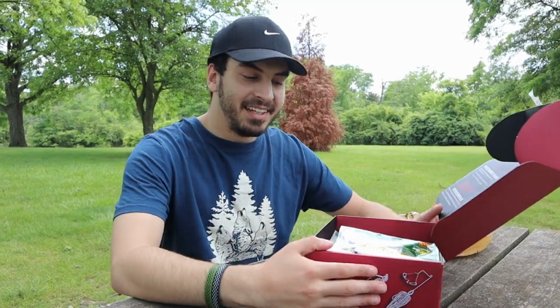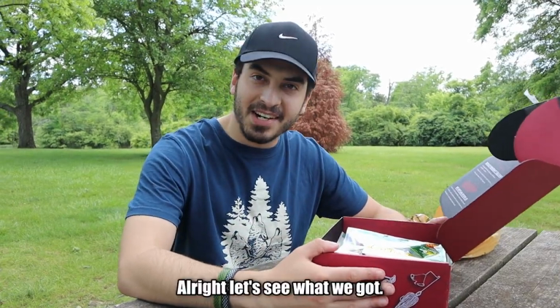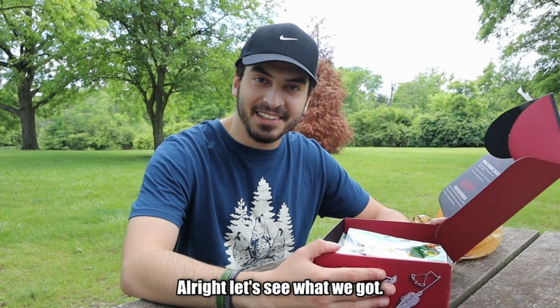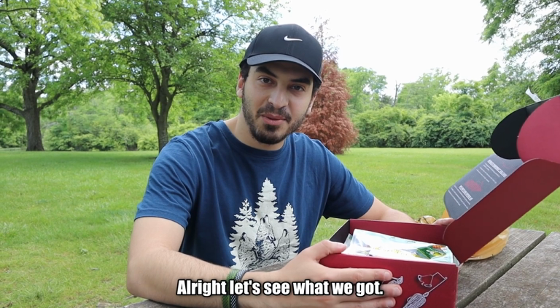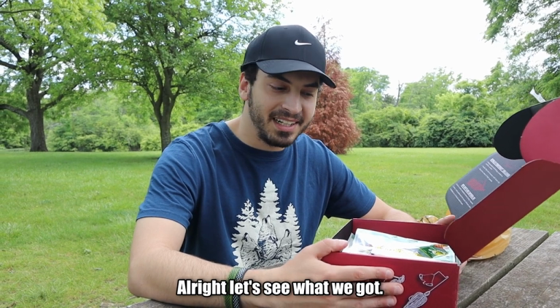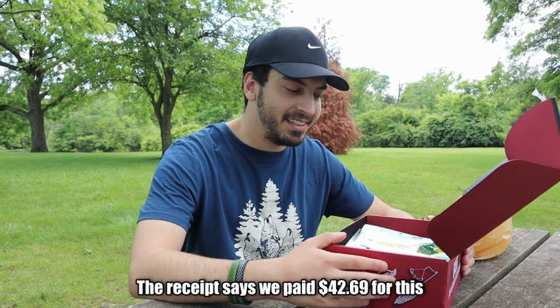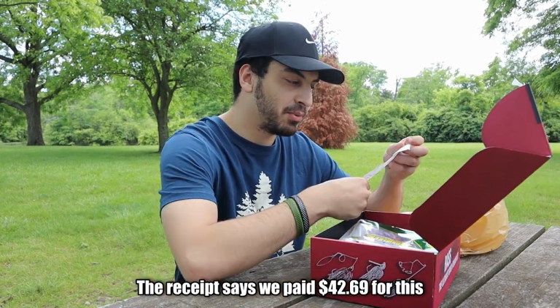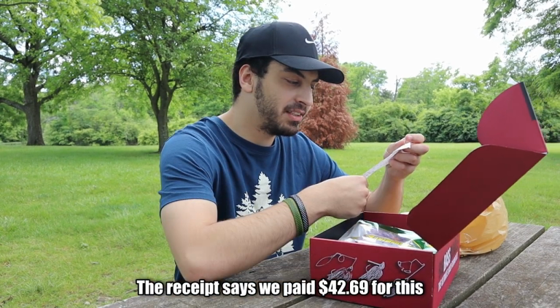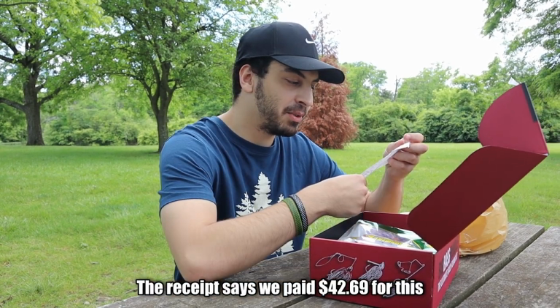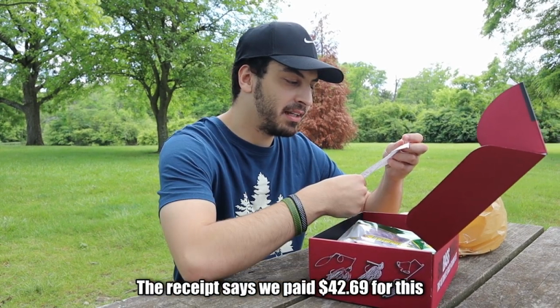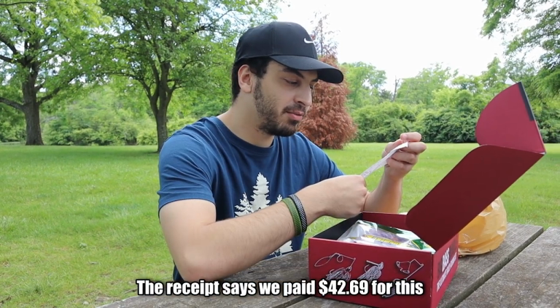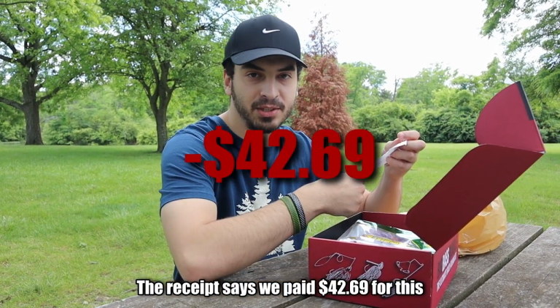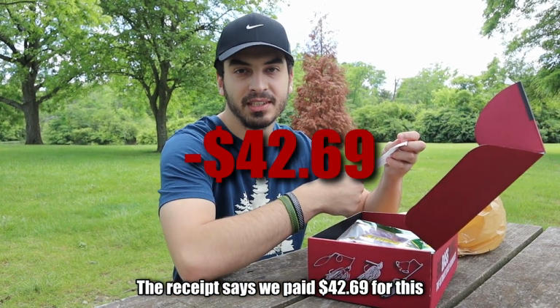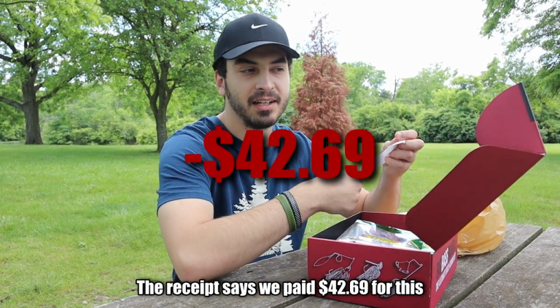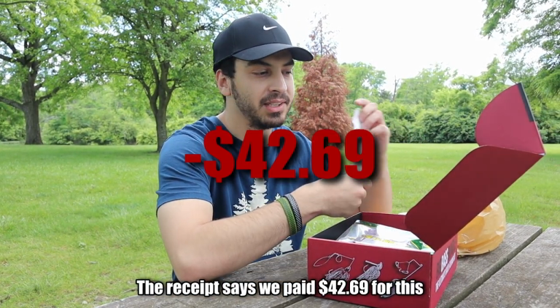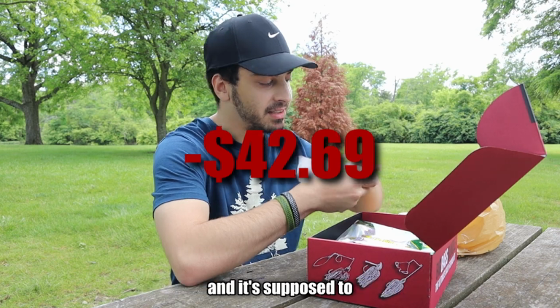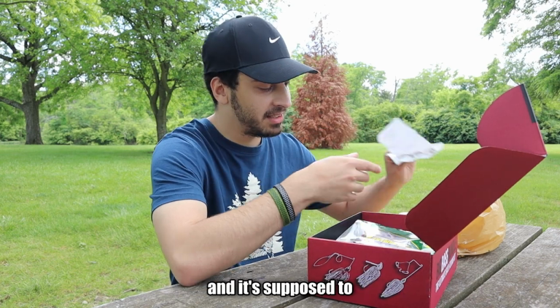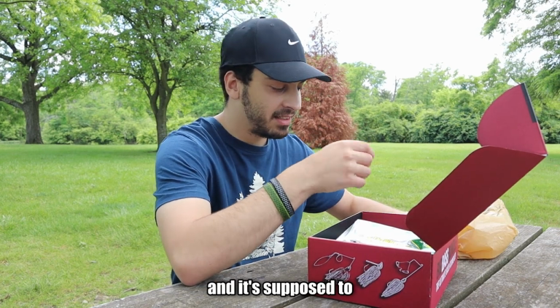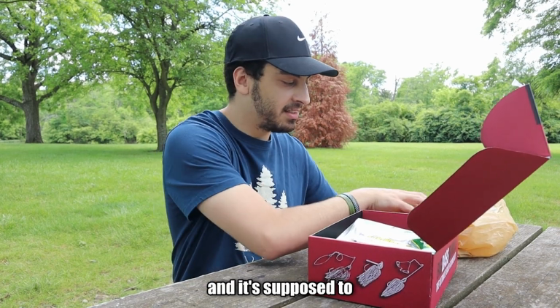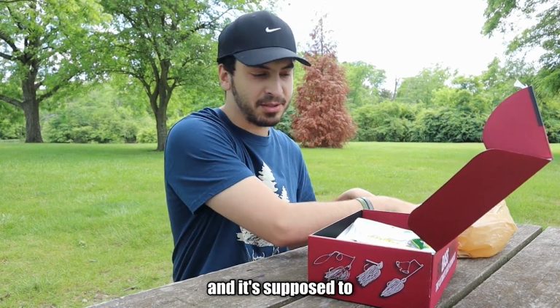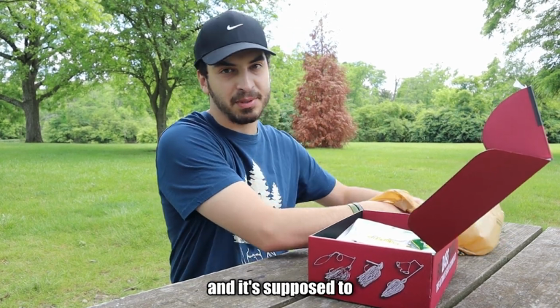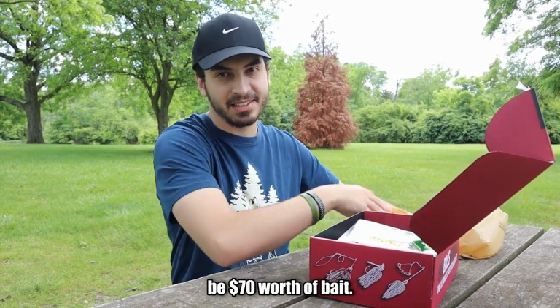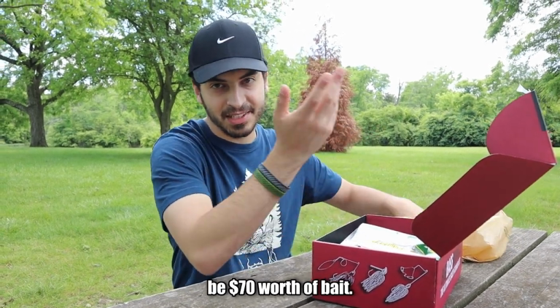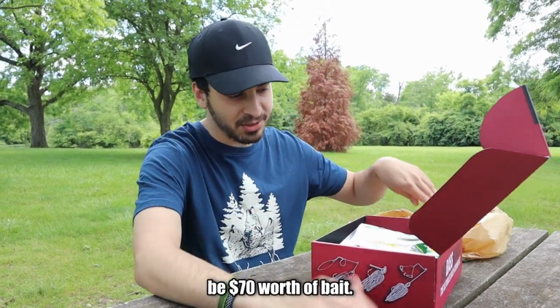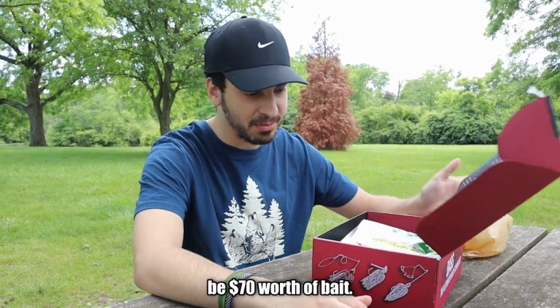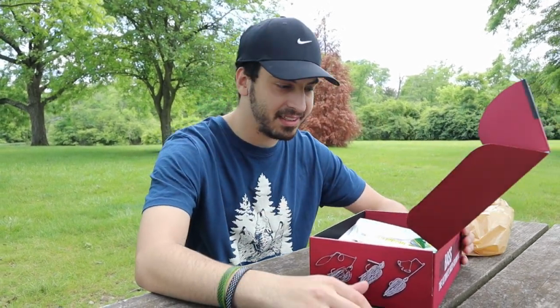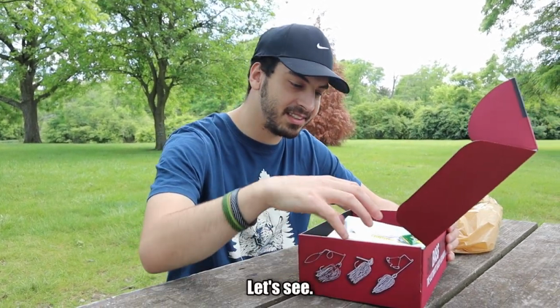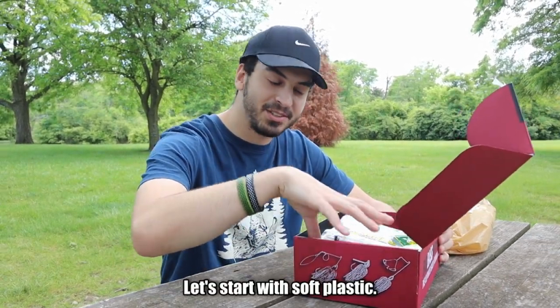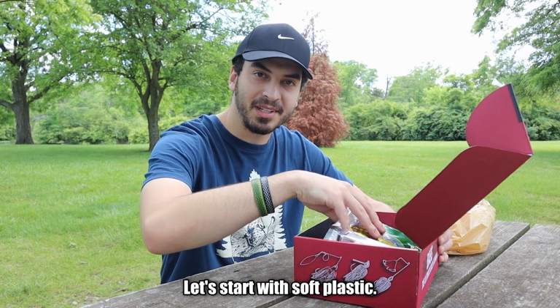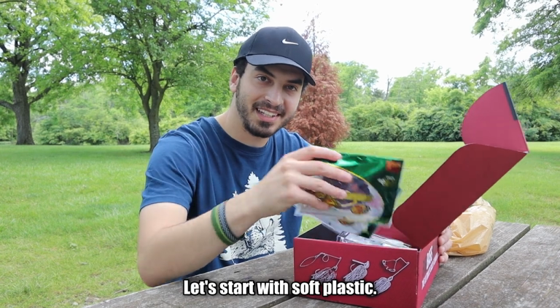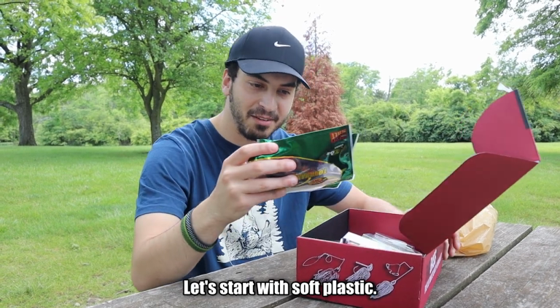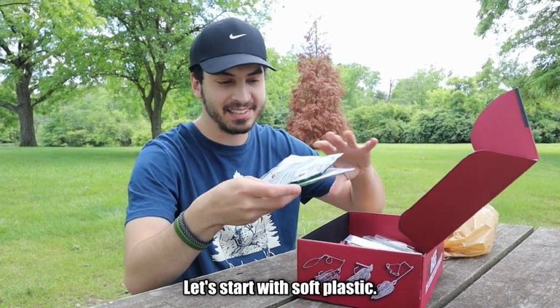Alright, let's see what we got. The receipt says we paid $42.69 for this and it's supposed to be $70 worth of bait. Let's start with soft plastics.